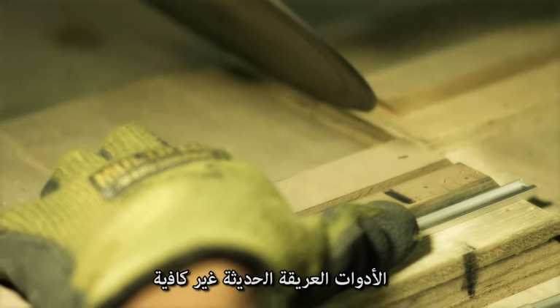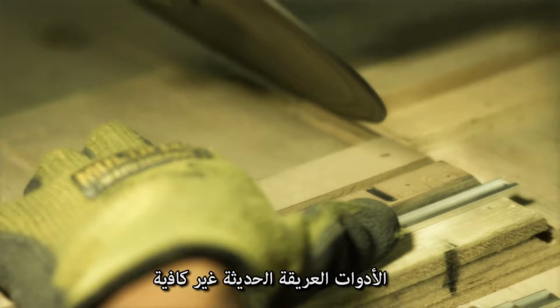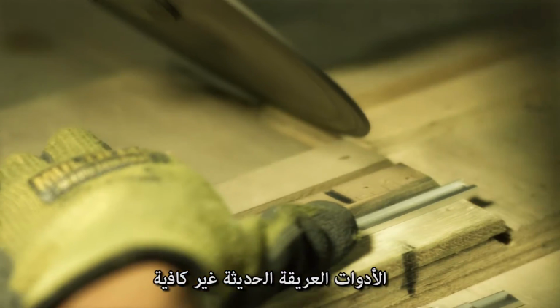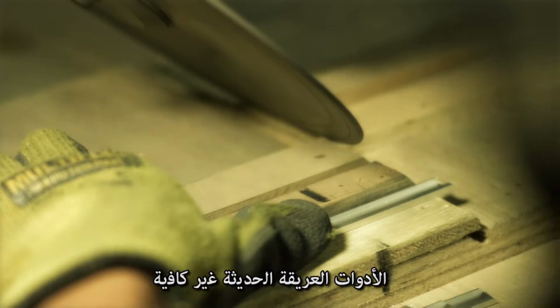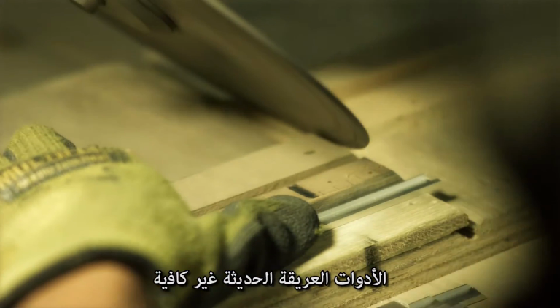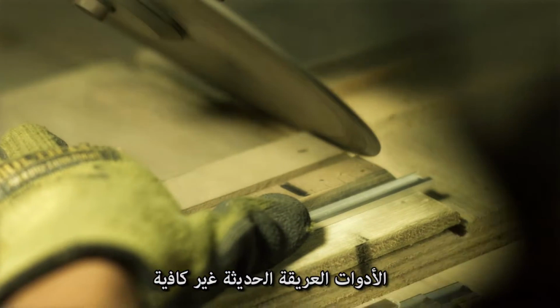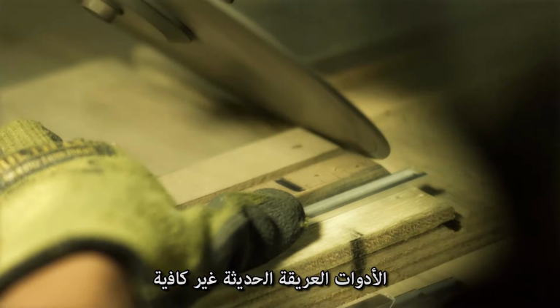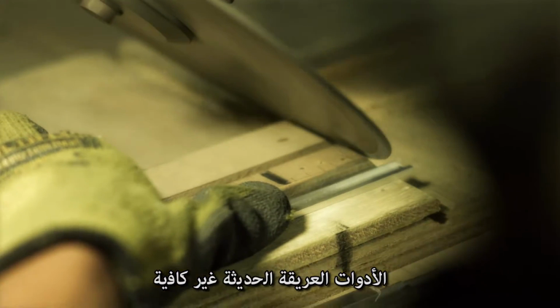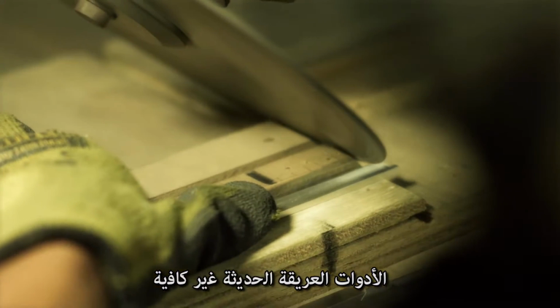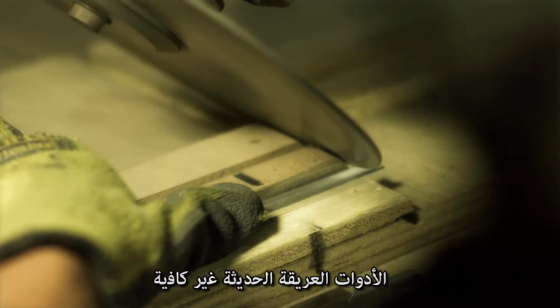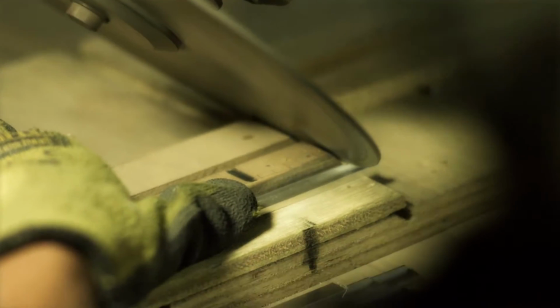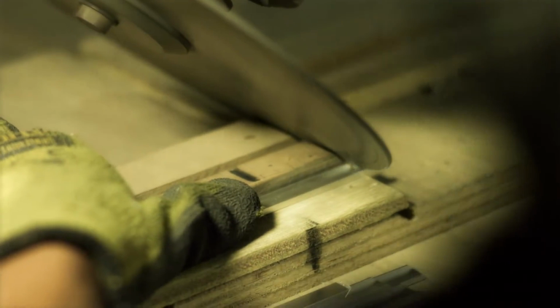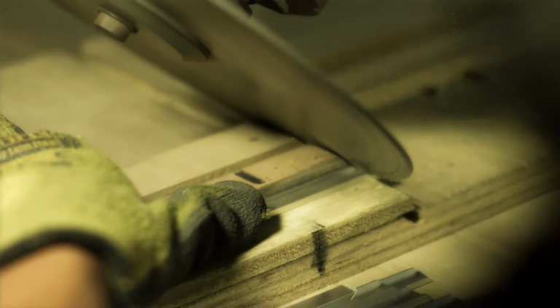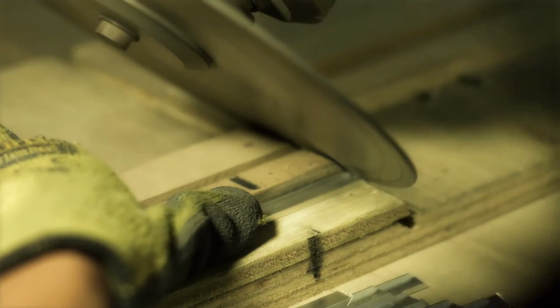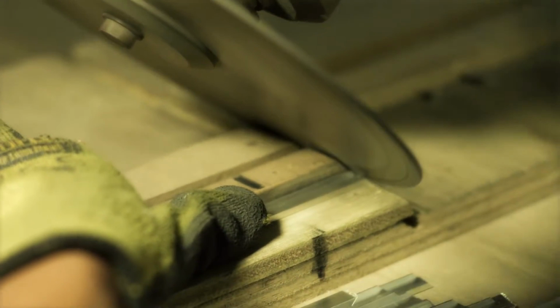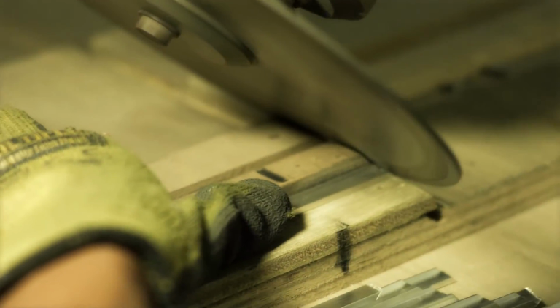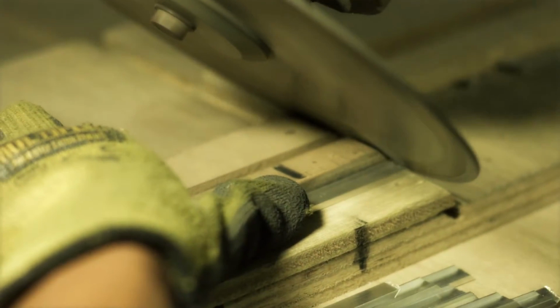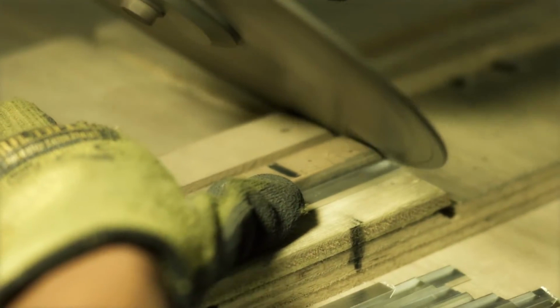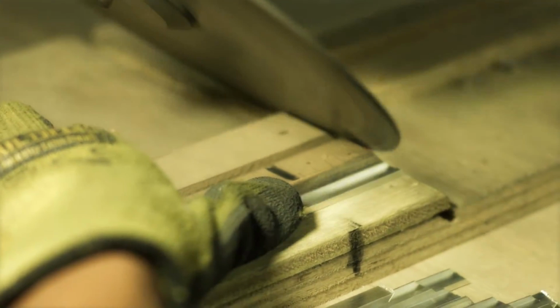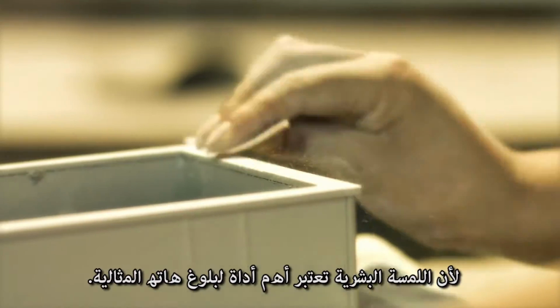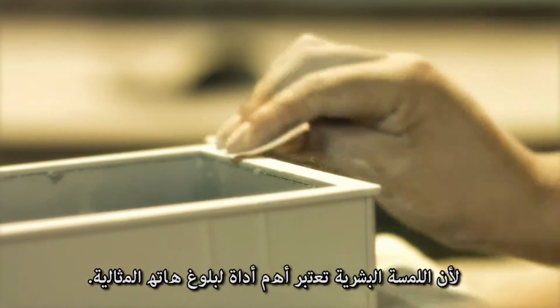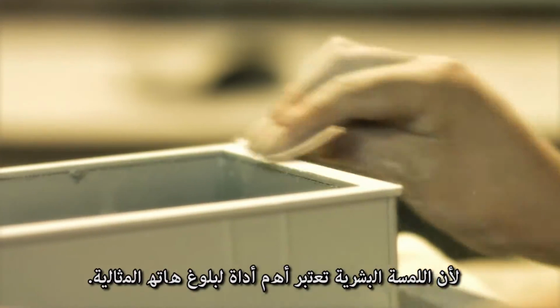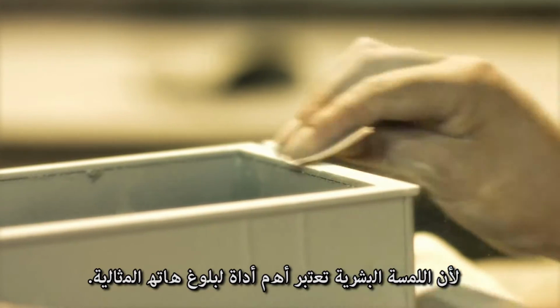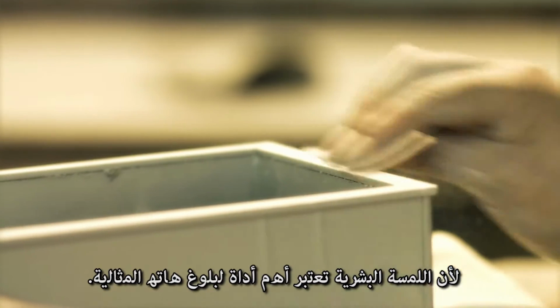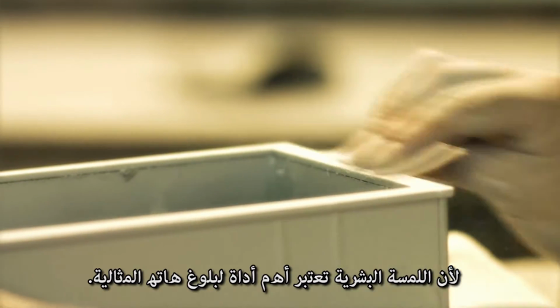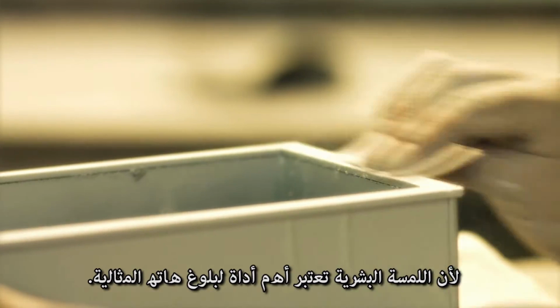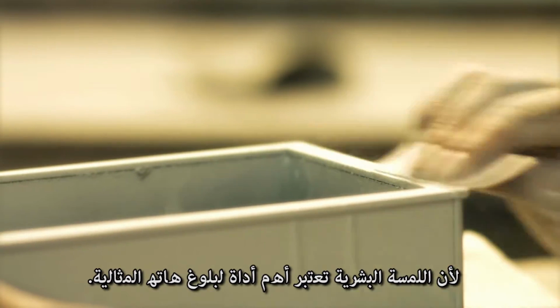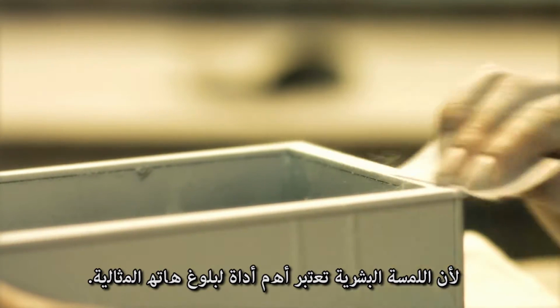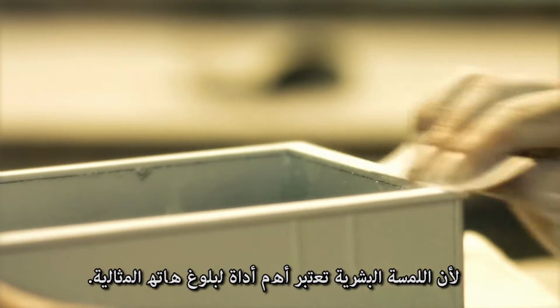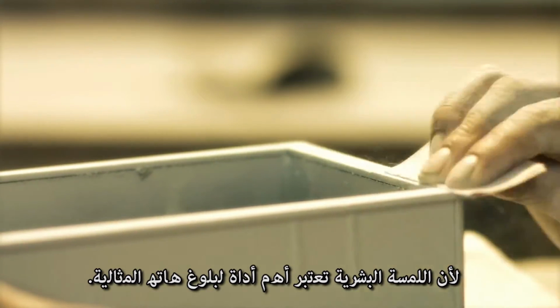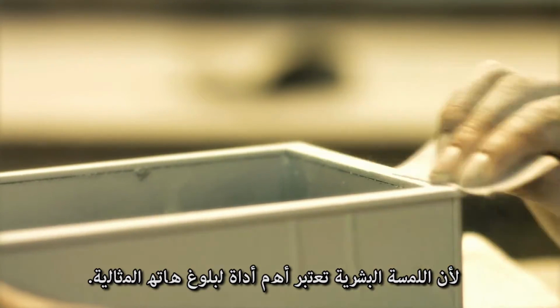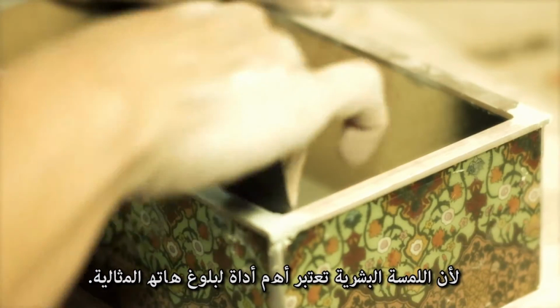Ancient and modern tools are not enough. The human hand is the most important instrument to achieve it.